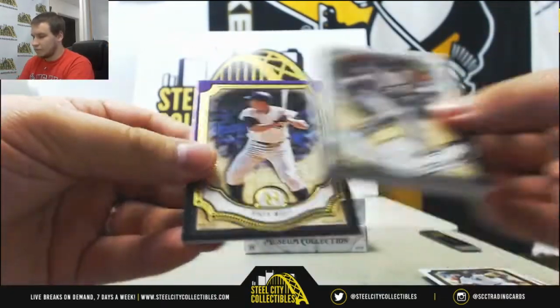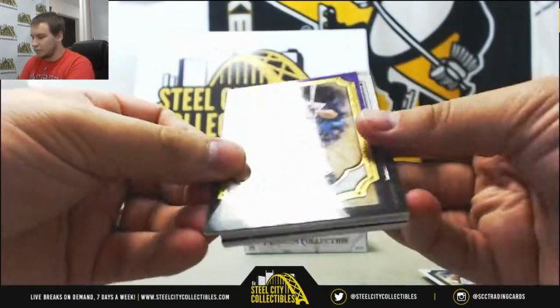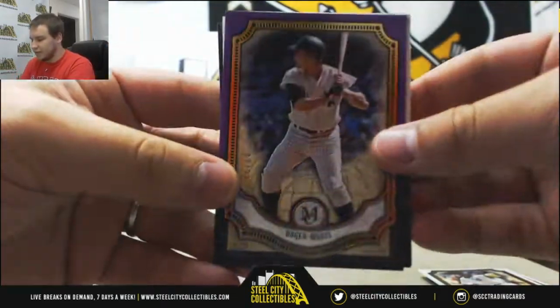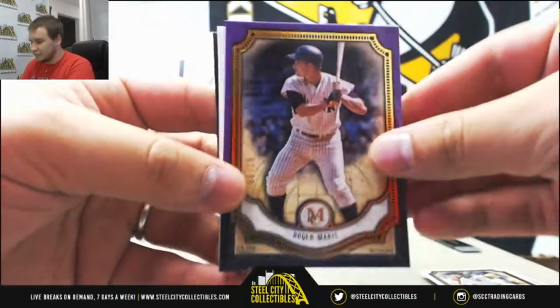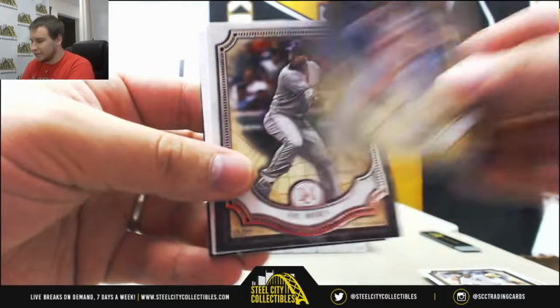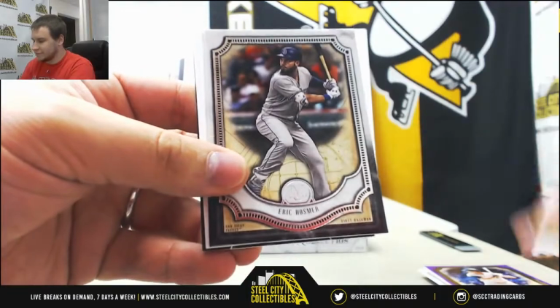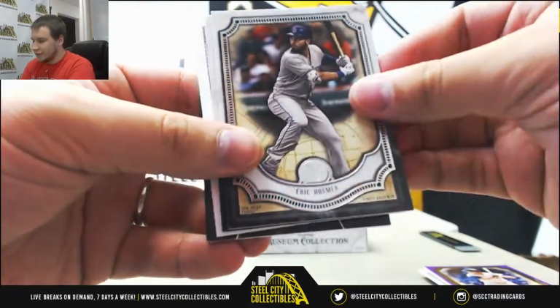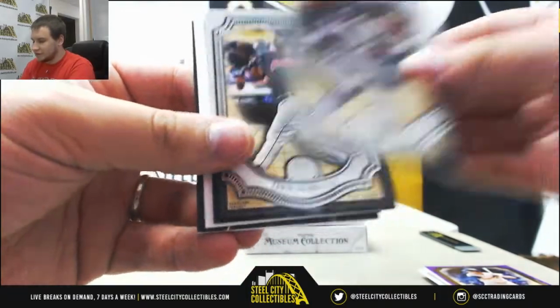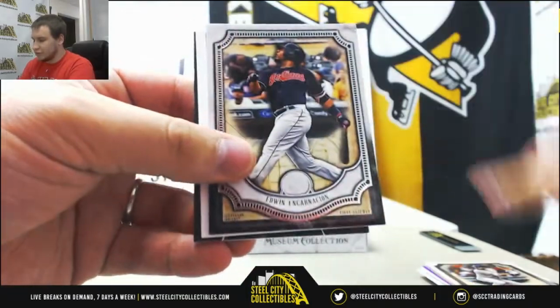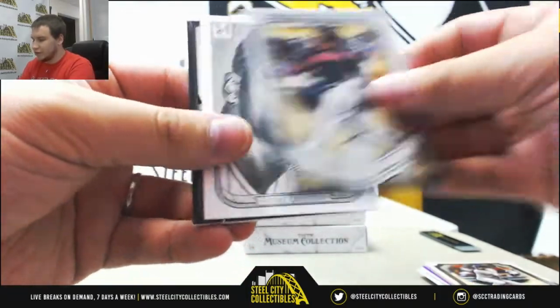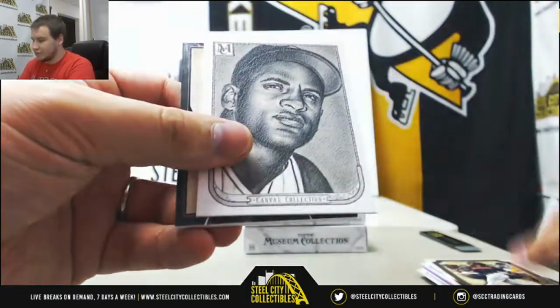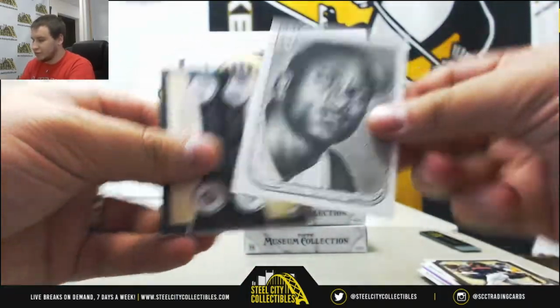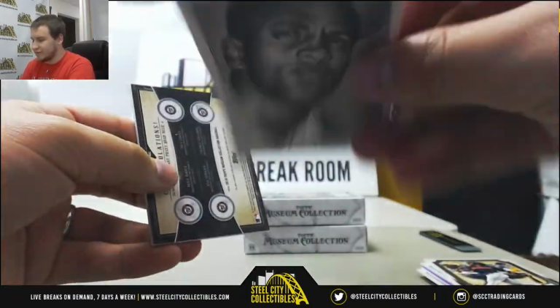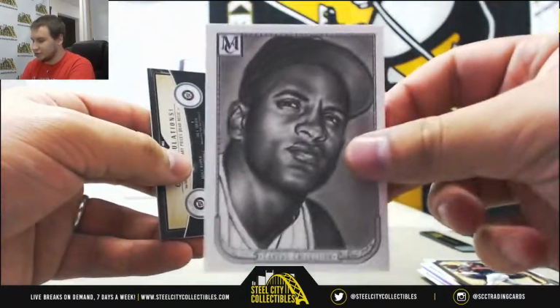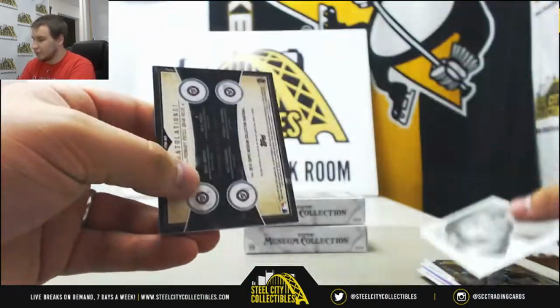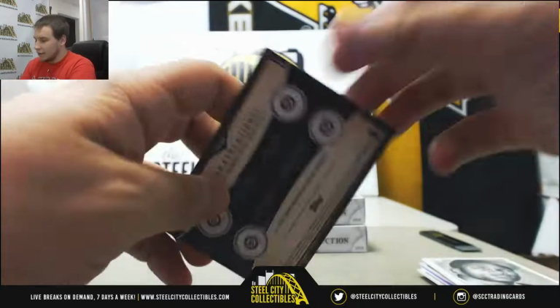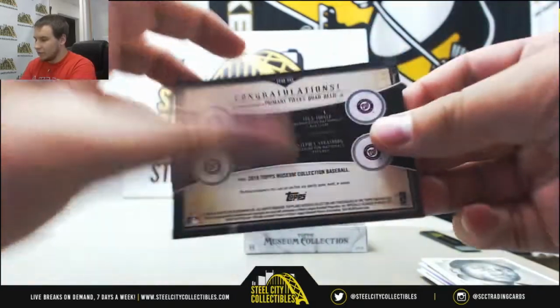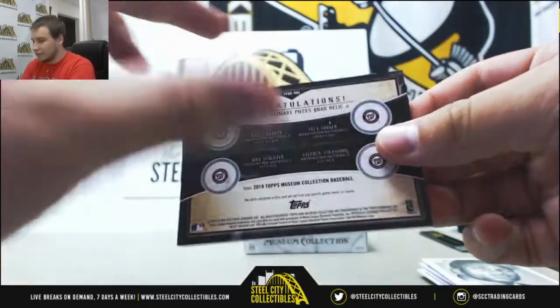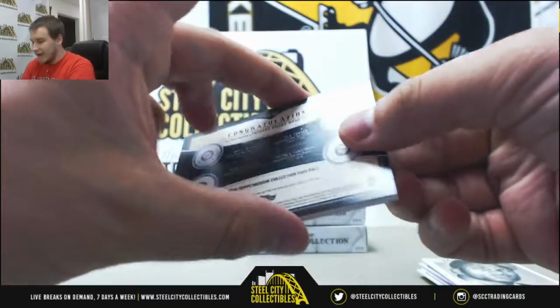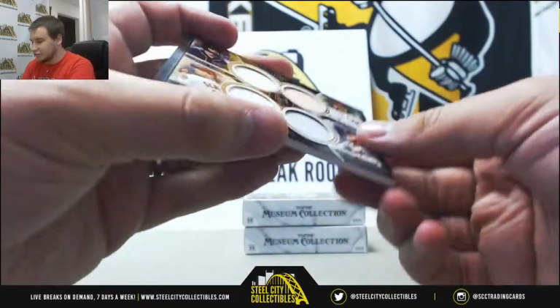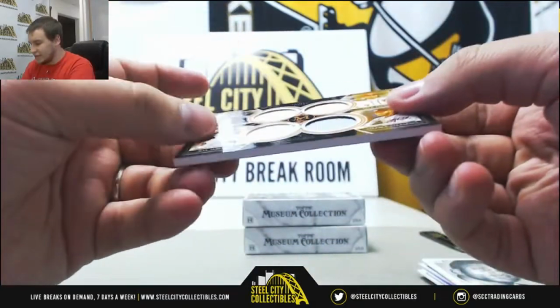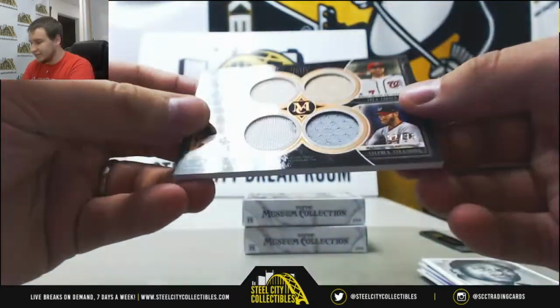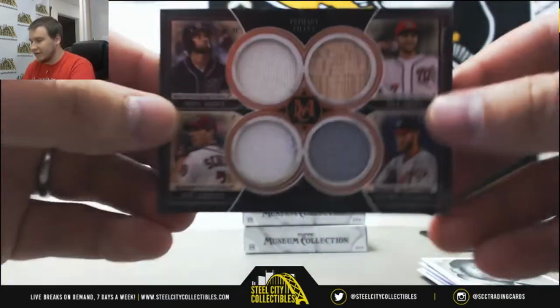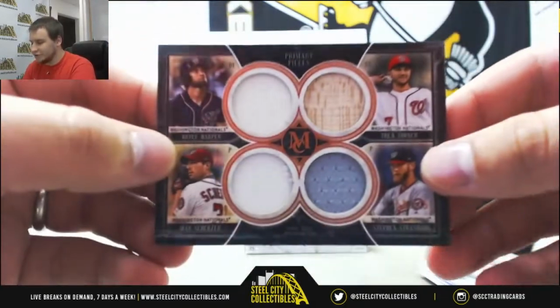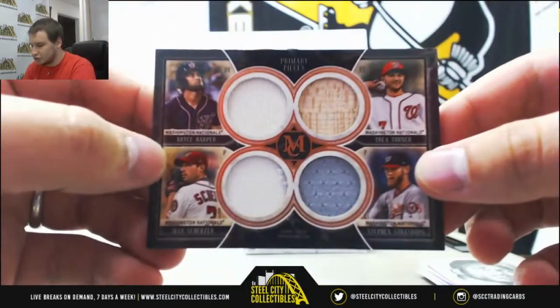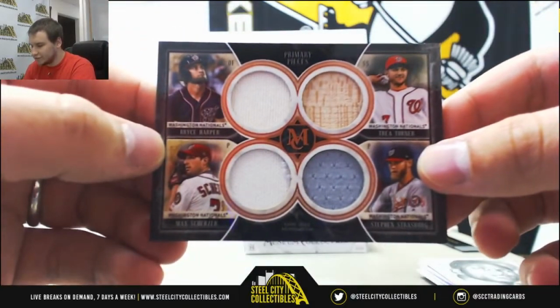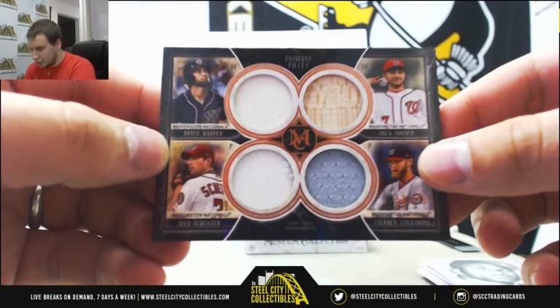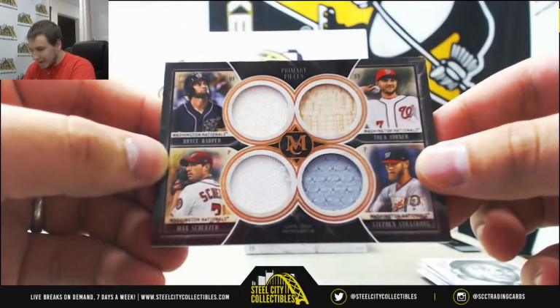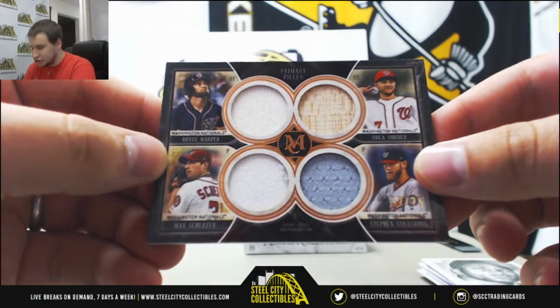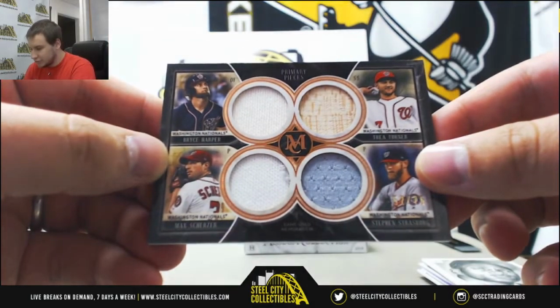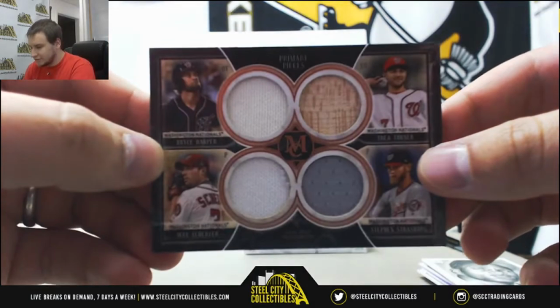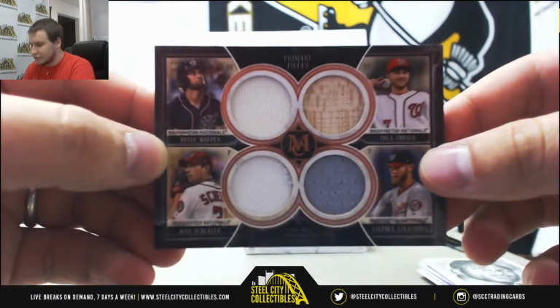Purple to 99, Roger Maris, Hosmer, Encarnacion, Clemente Reproduction. And a quad relic for the Nationals, number to 75 — Bryce Harper, Trey Turner, Max Scherzer, and Steven Strasburg.